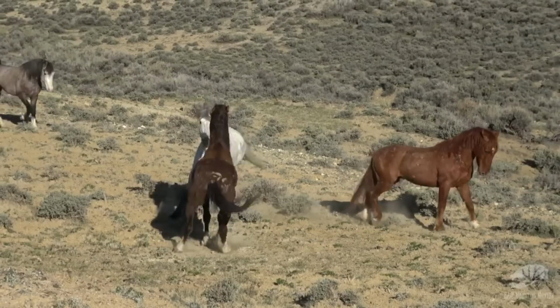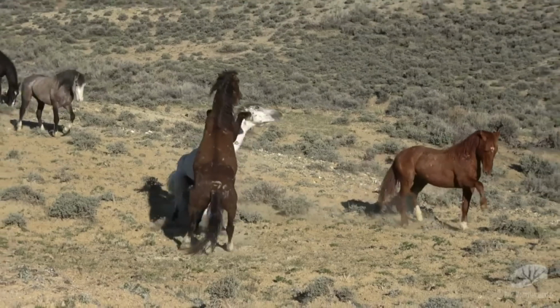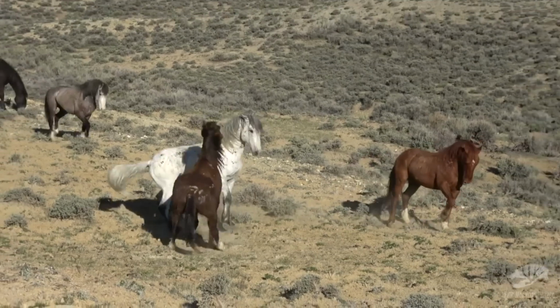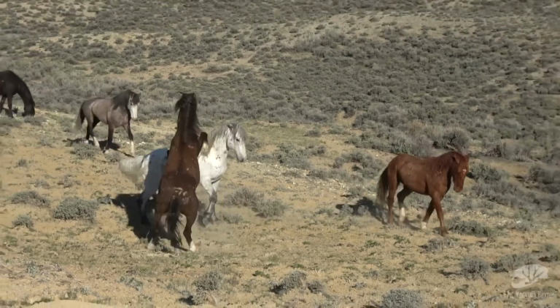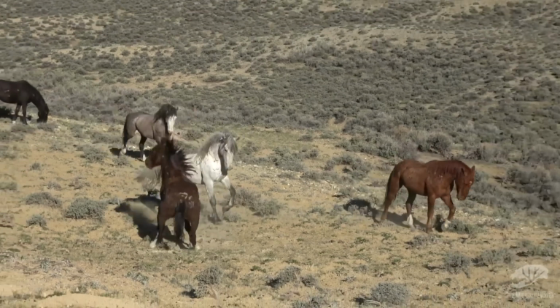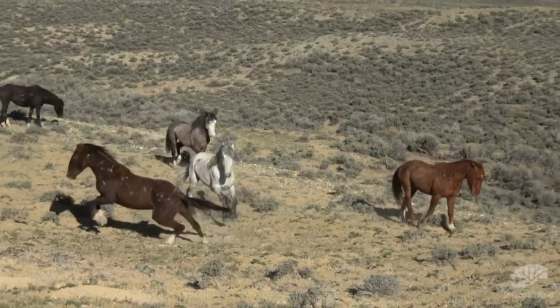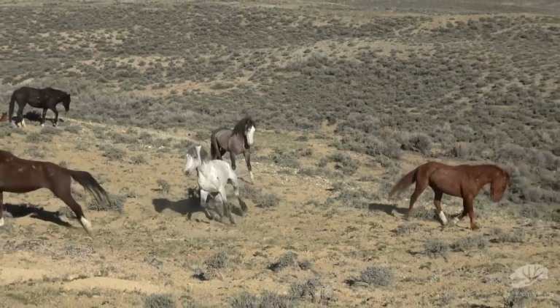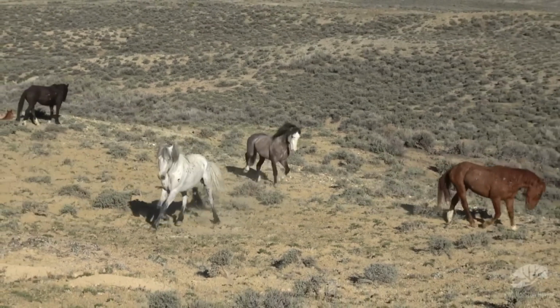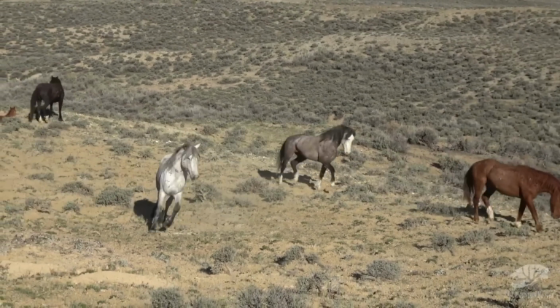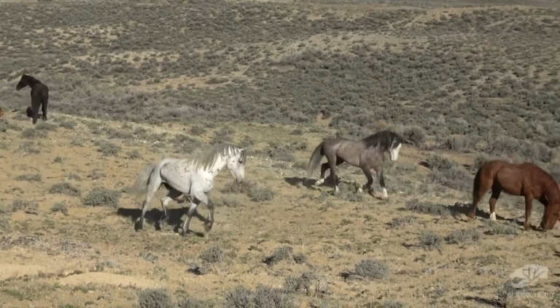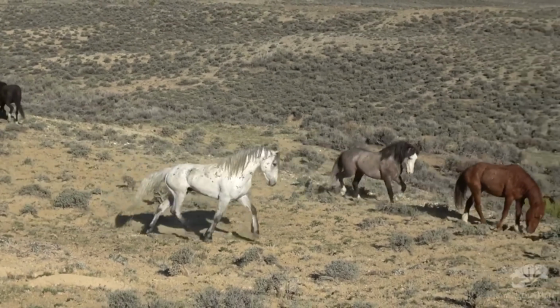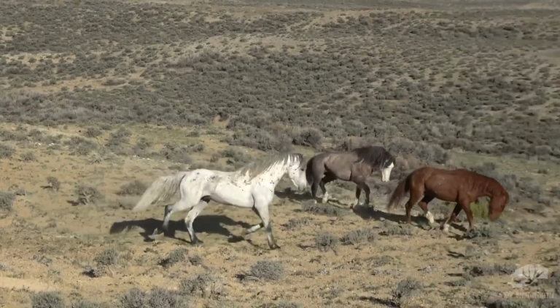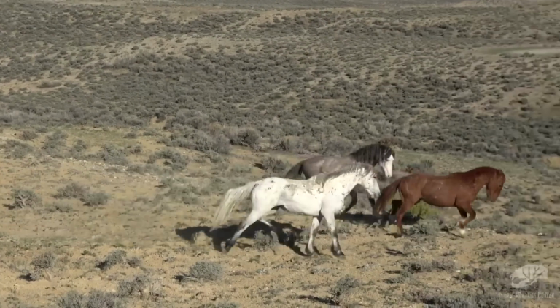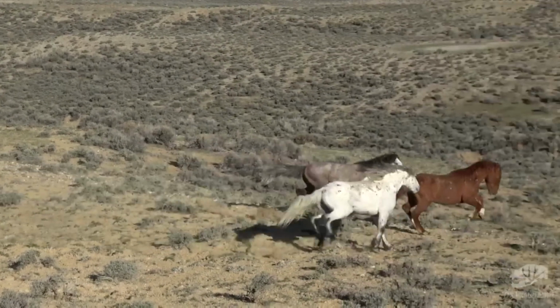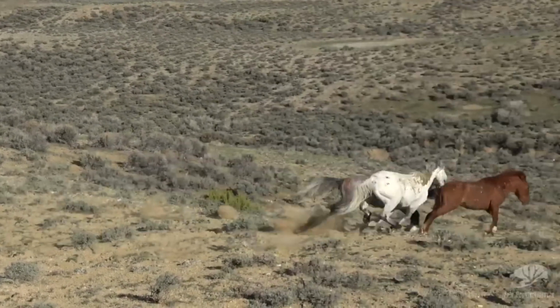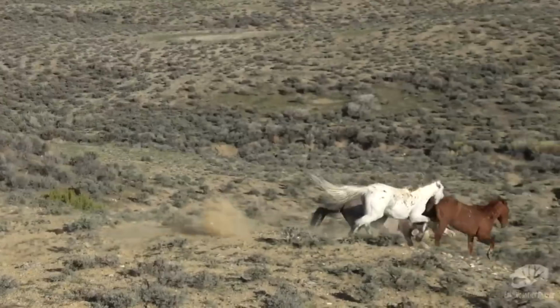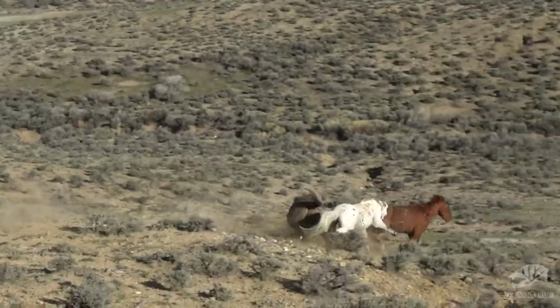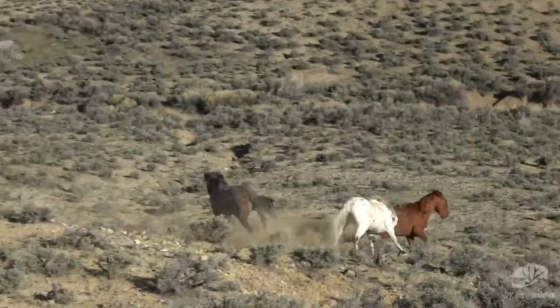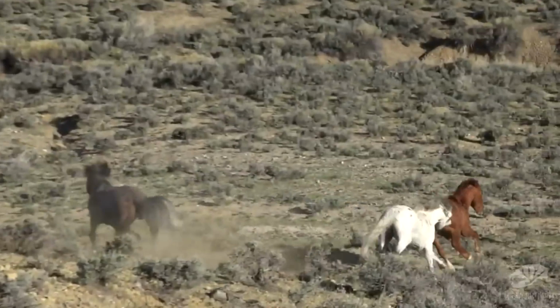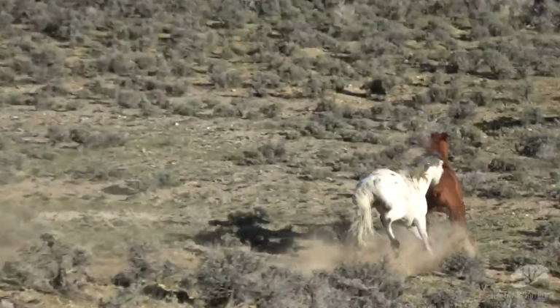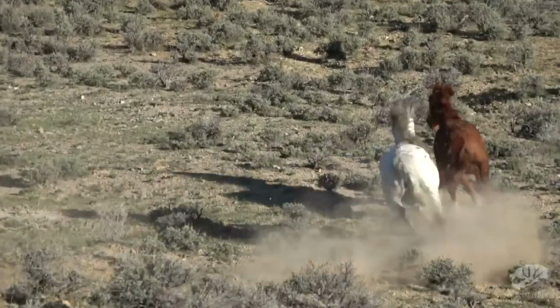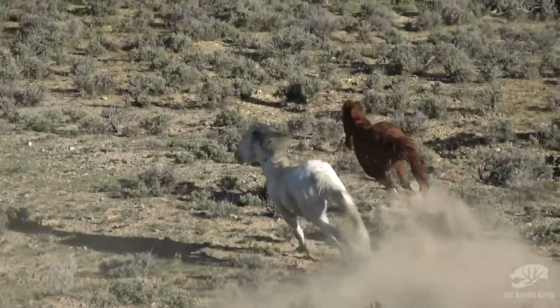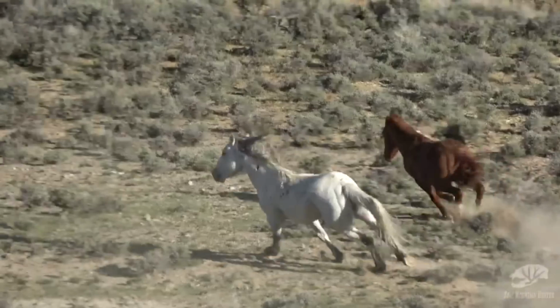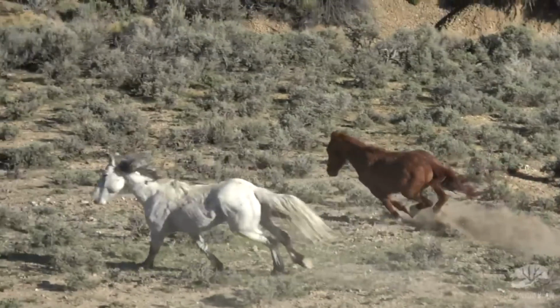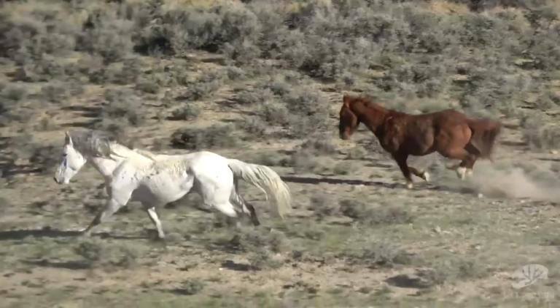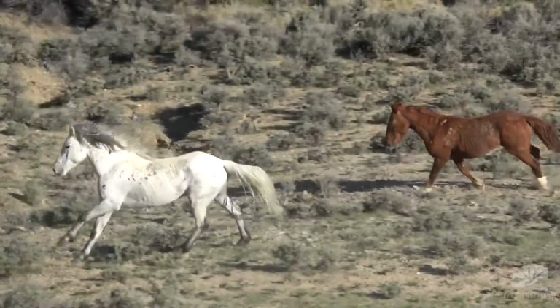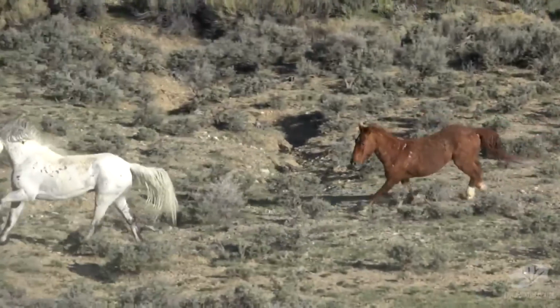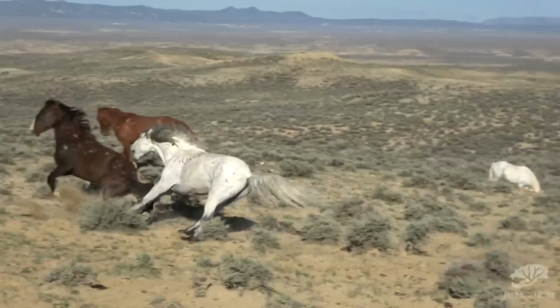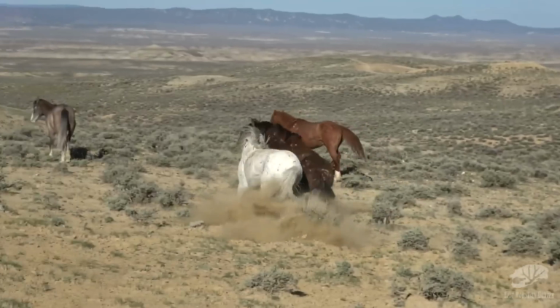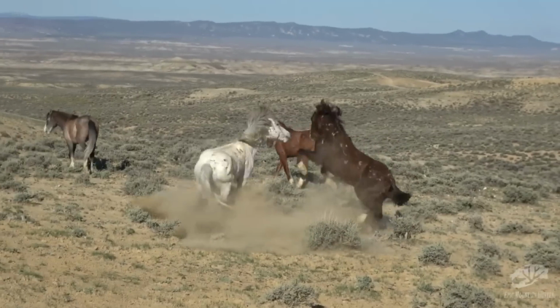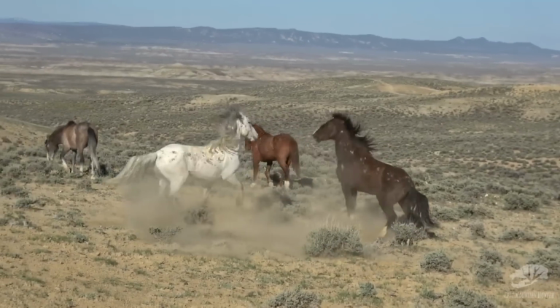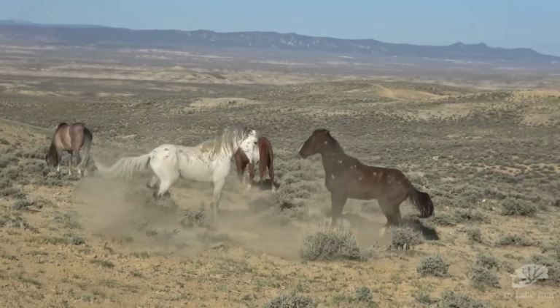But where did this instinct come from? Peeling the ears back is an ear protection mechanism that goes back to ancient times, and it's meant to get this body part out of the way of an attacking horse. It's a sign that a horse is getting ready for battle.